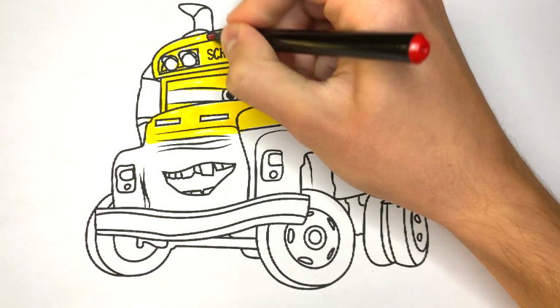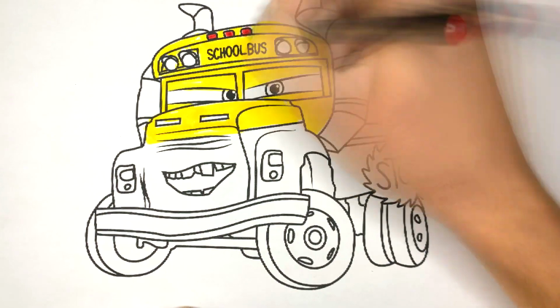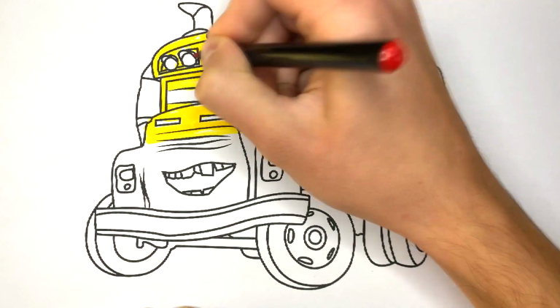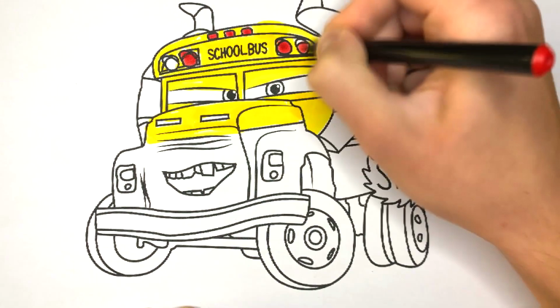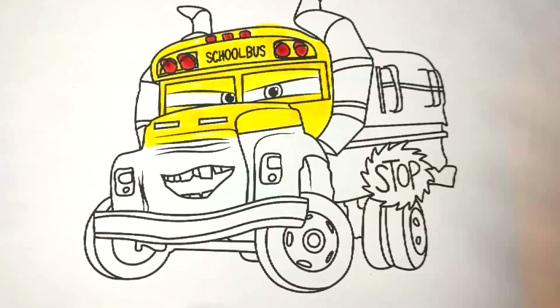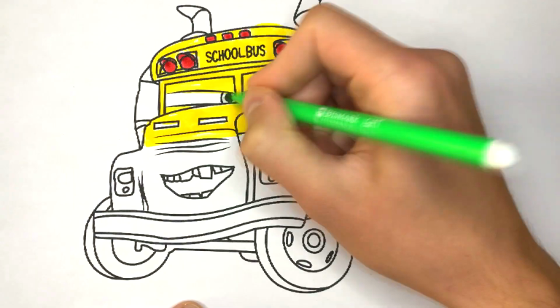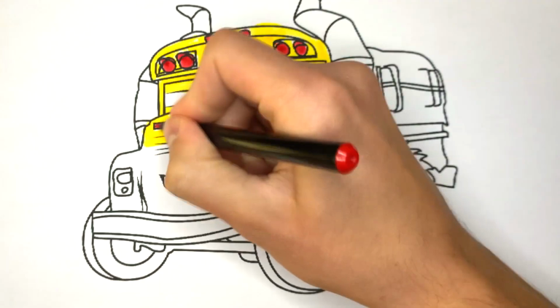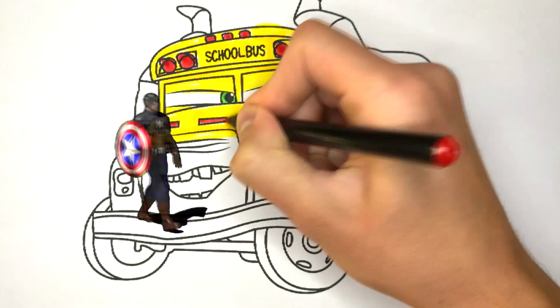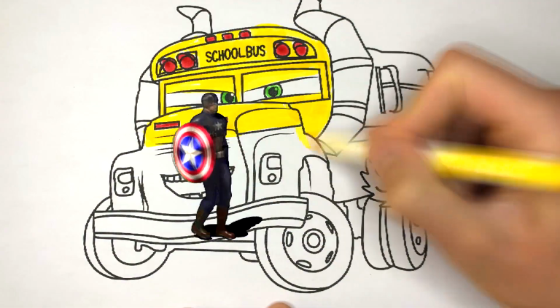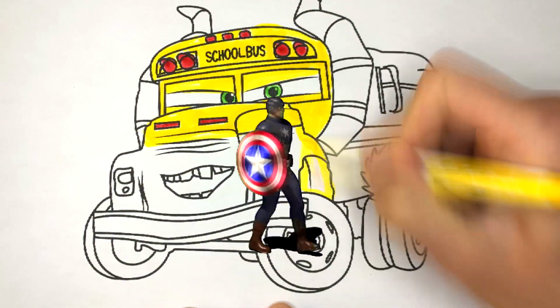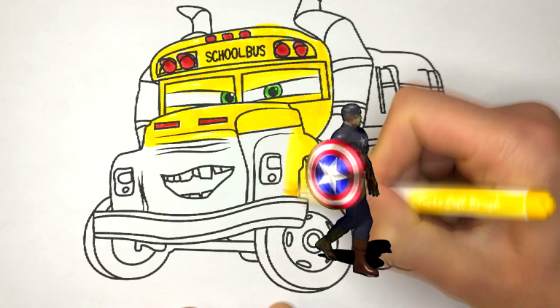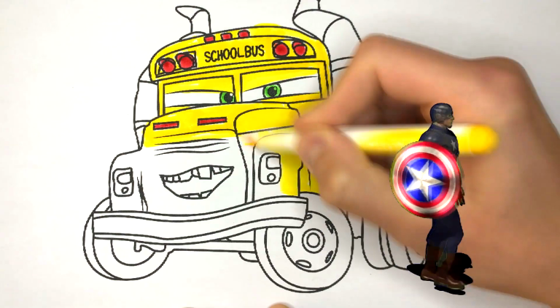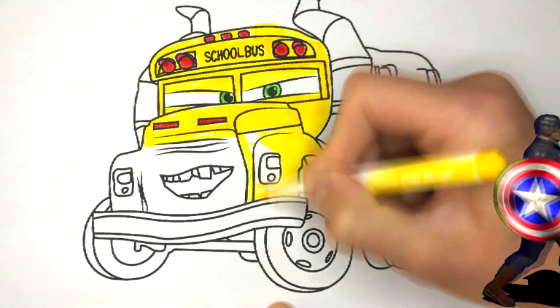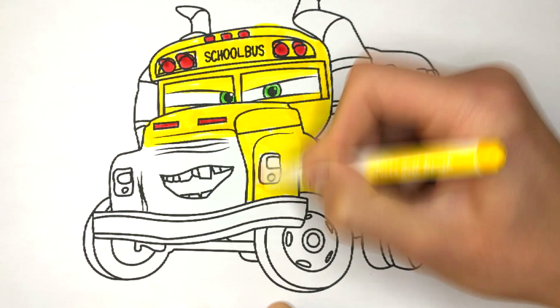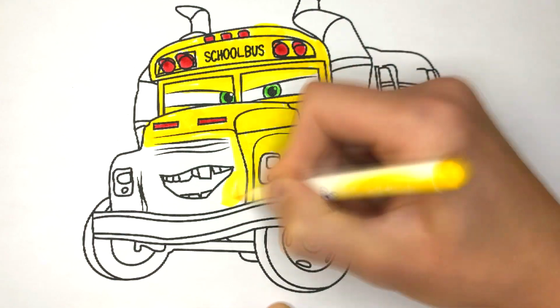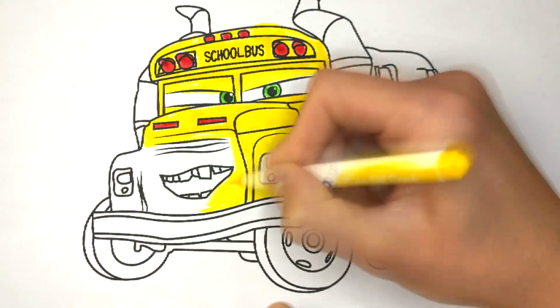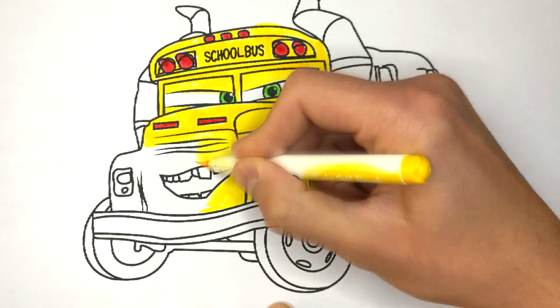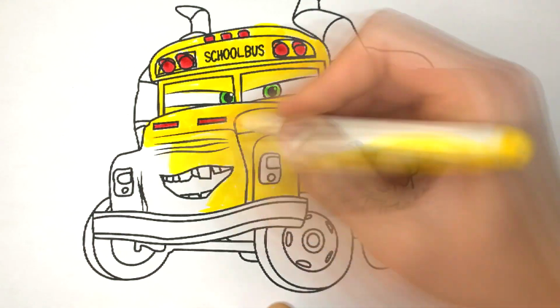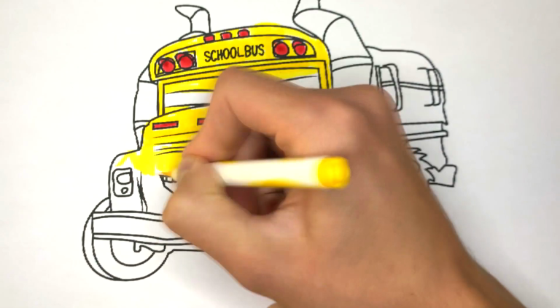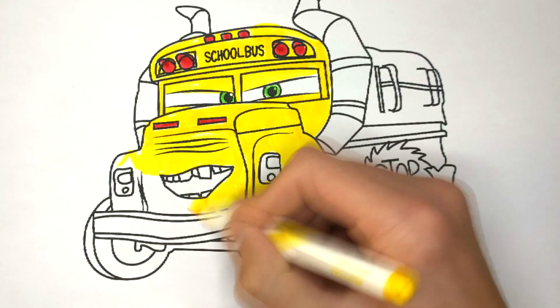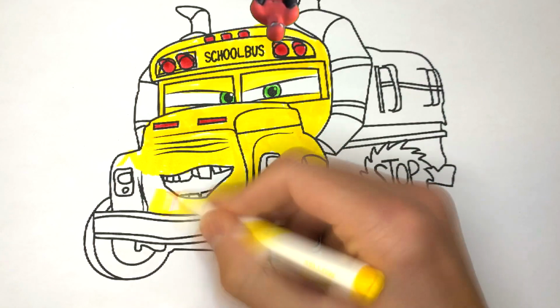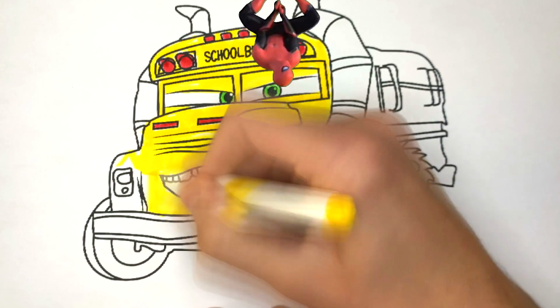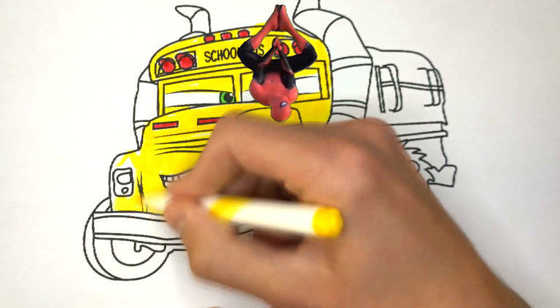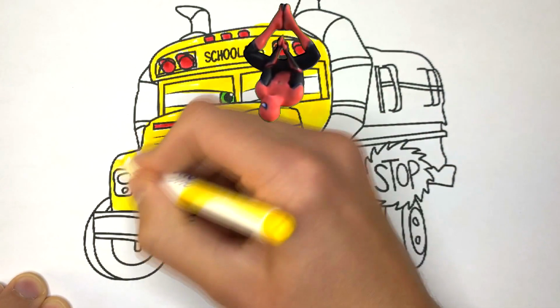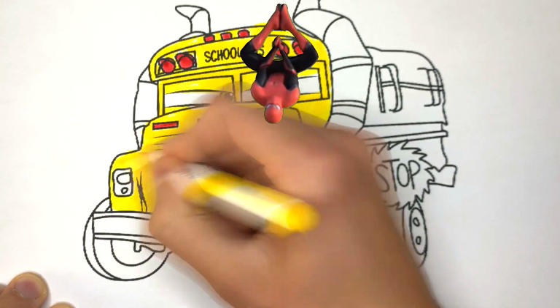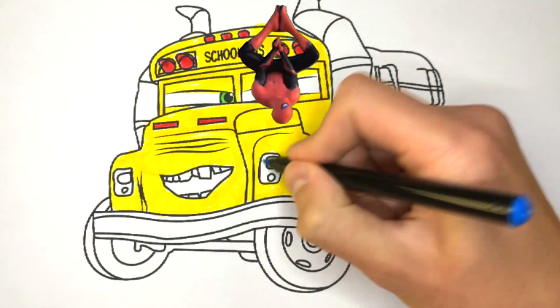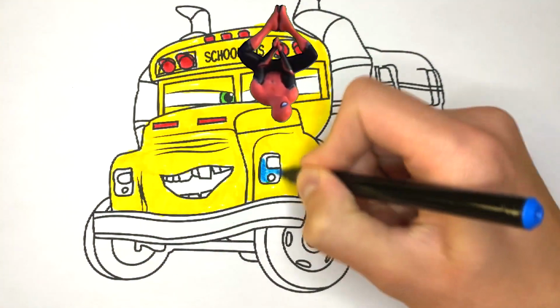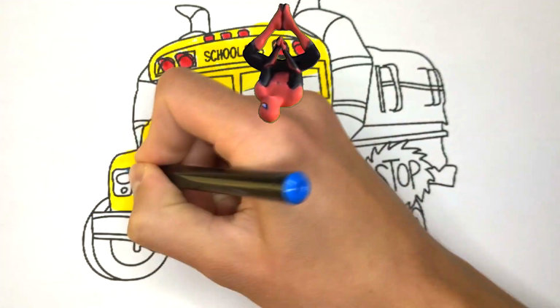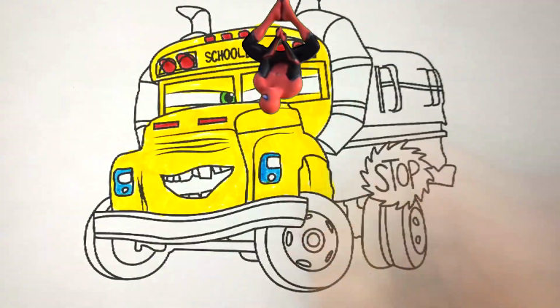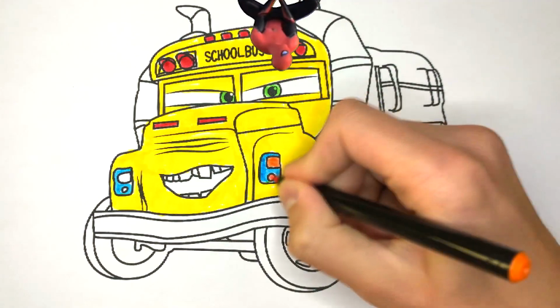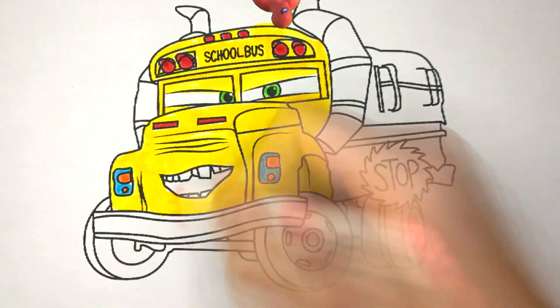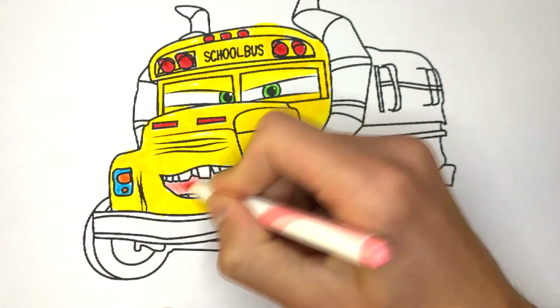Also, let's not forget about all the little details. Good job! We'll also paint his mouth.